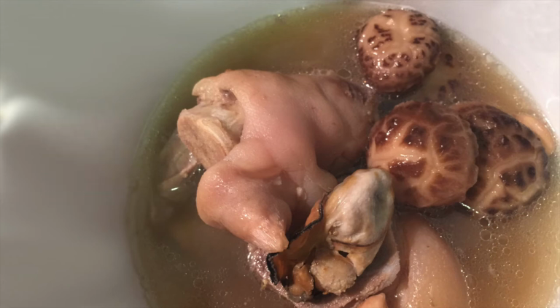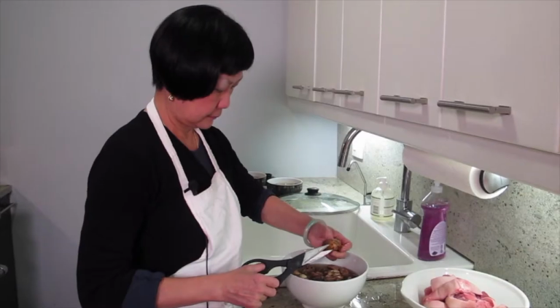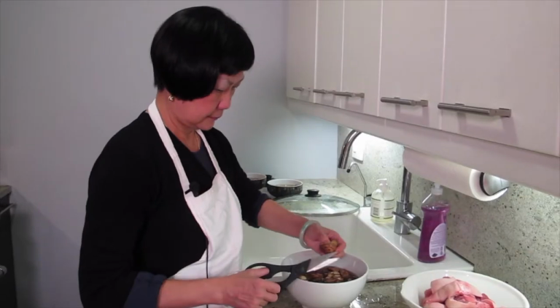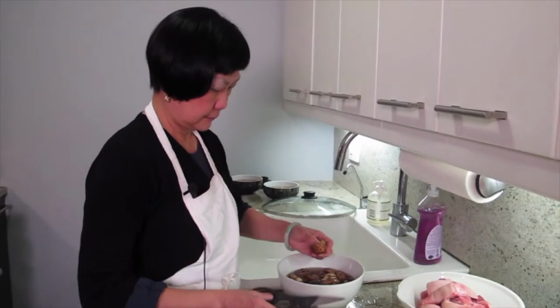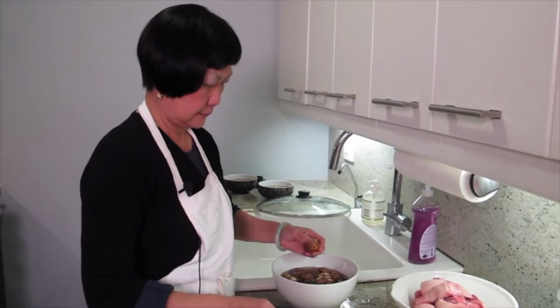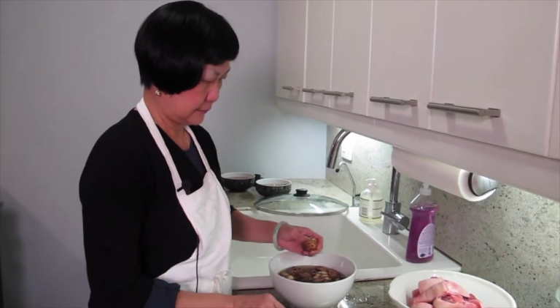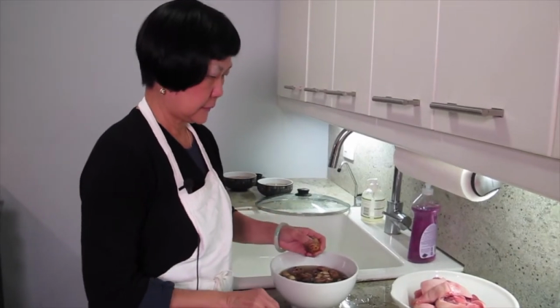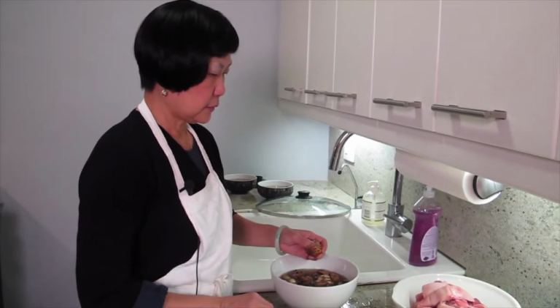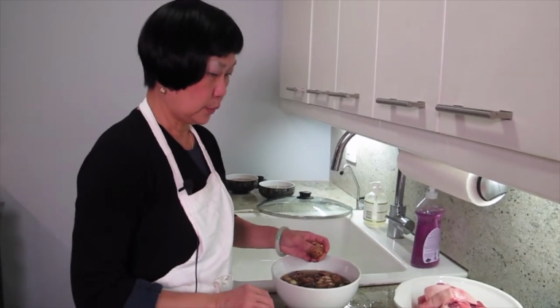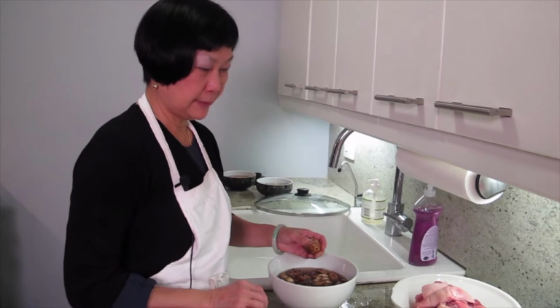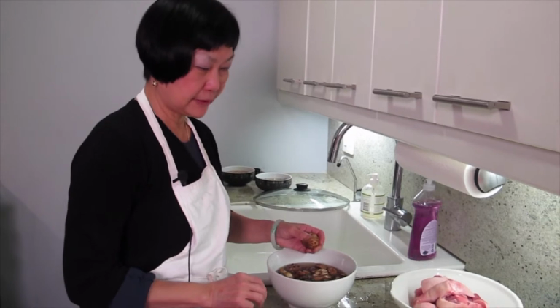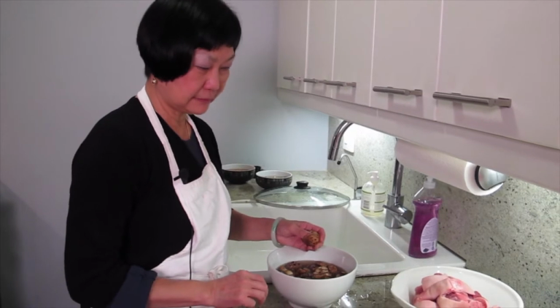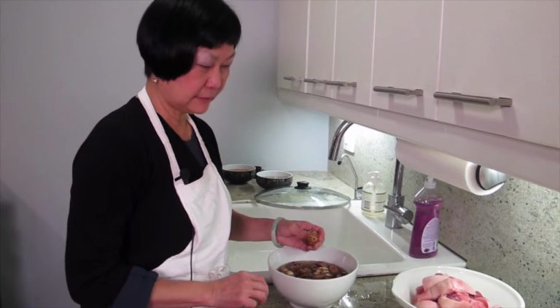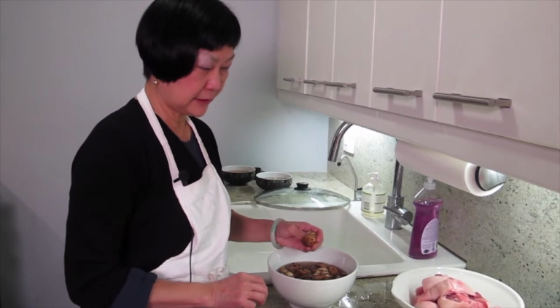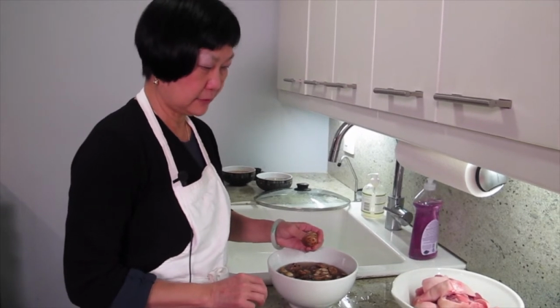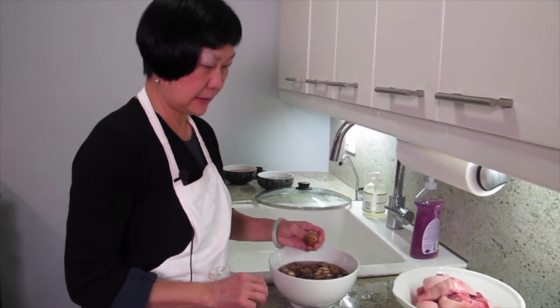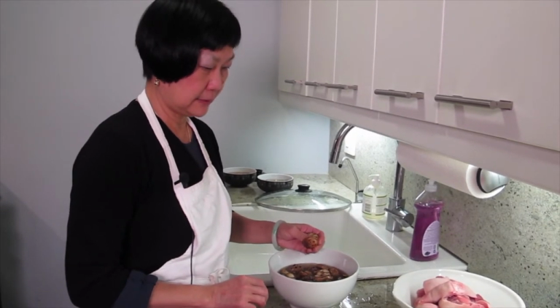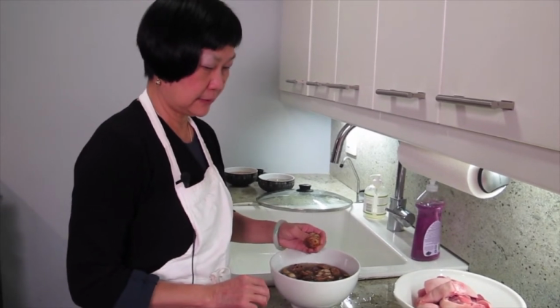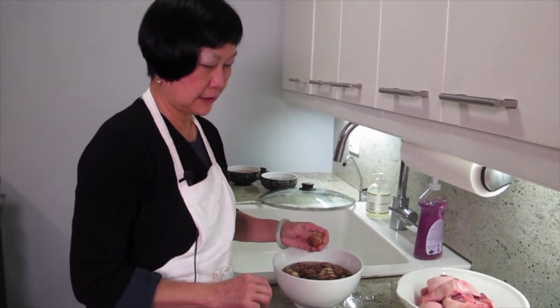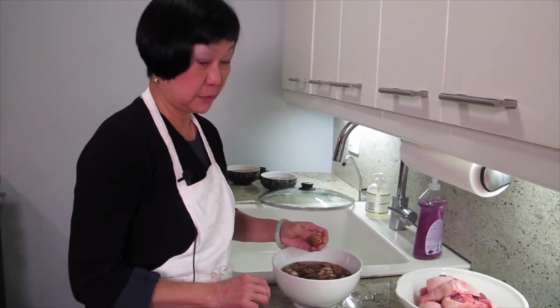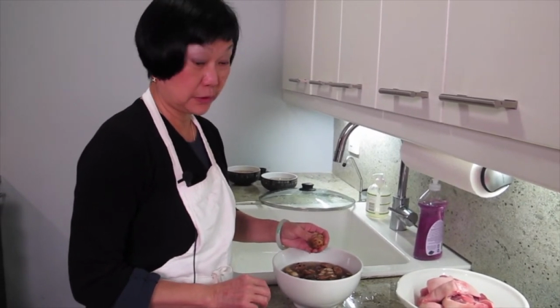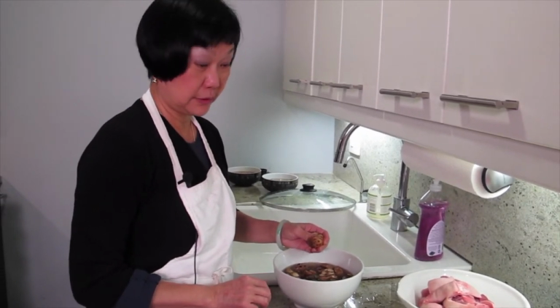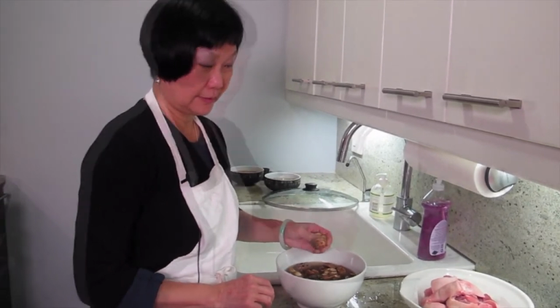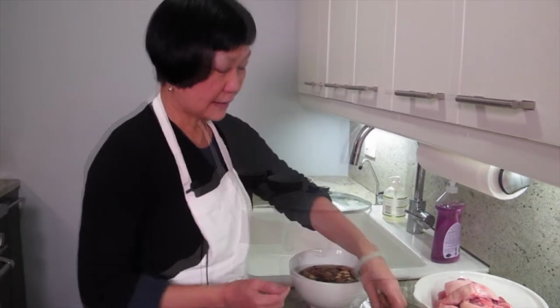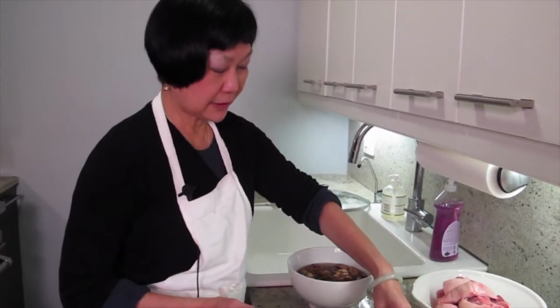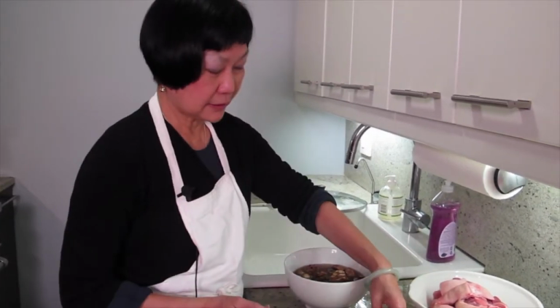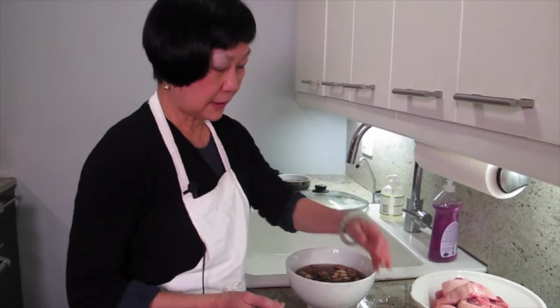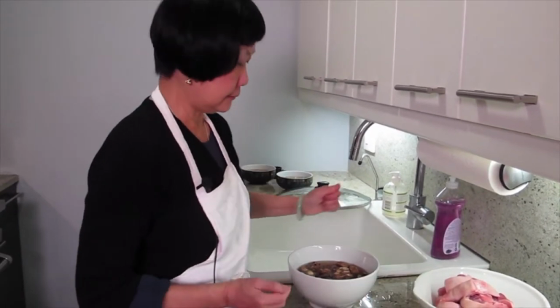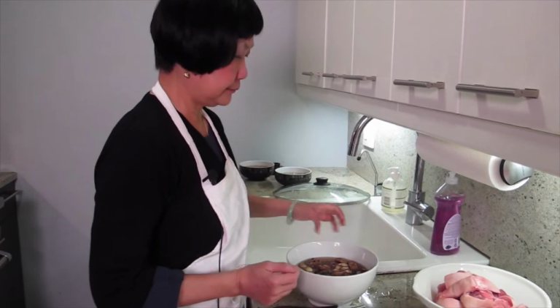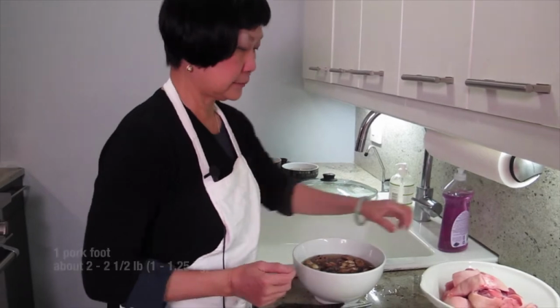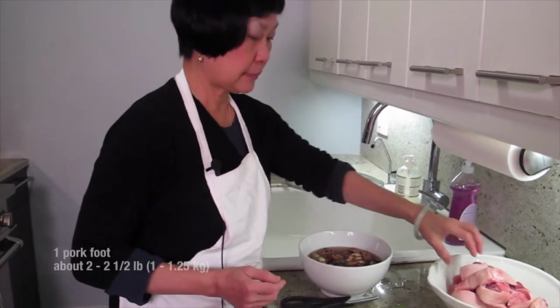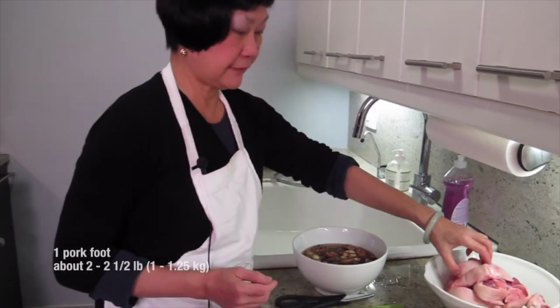What are we cooking today, Joyce? We are making something that you might think is weird. I'm making pig feet.